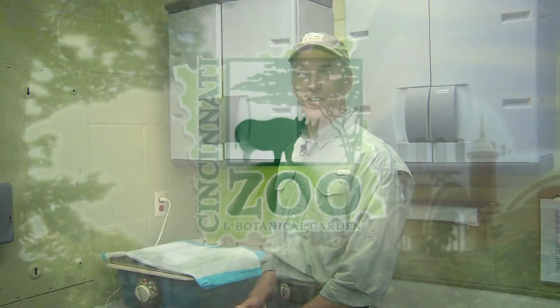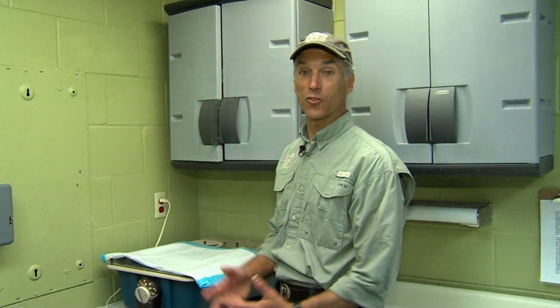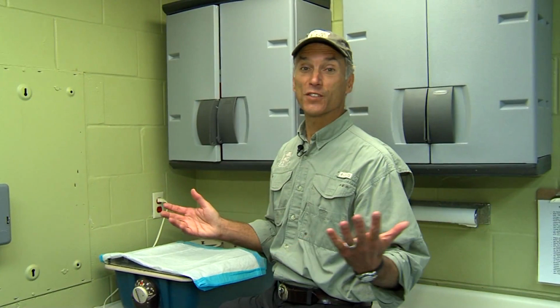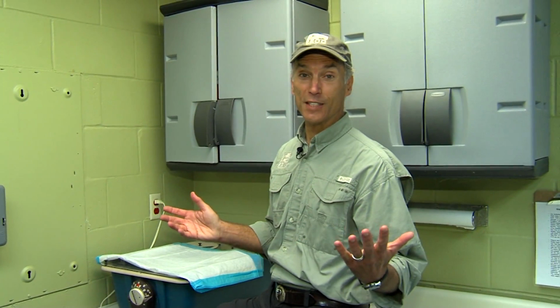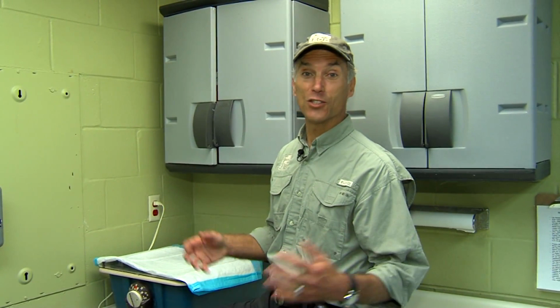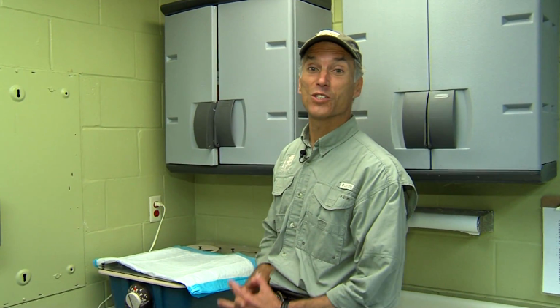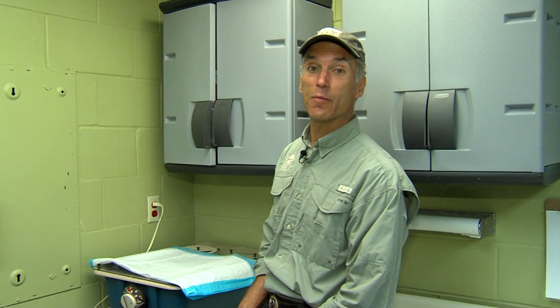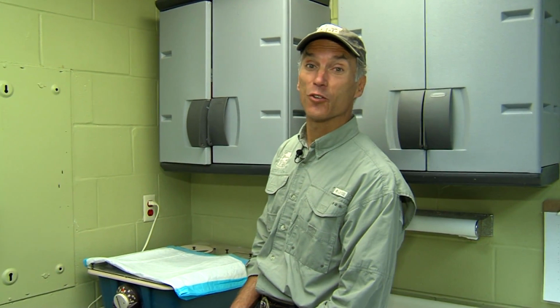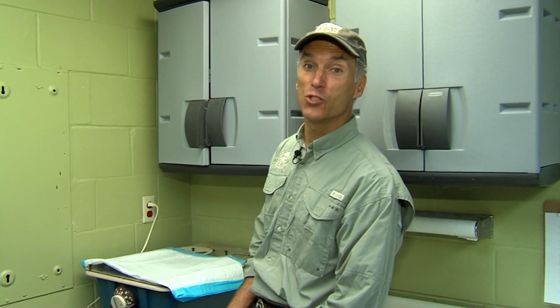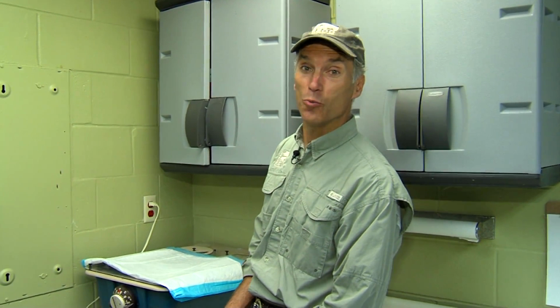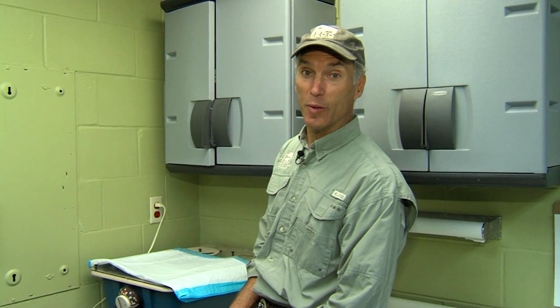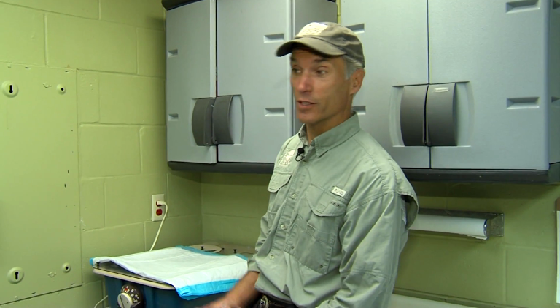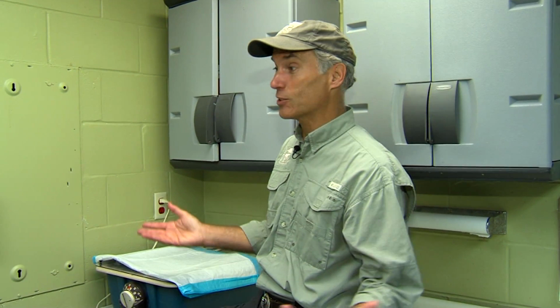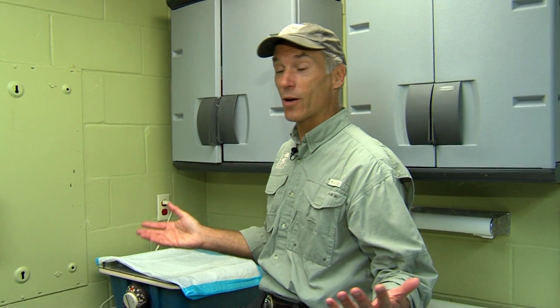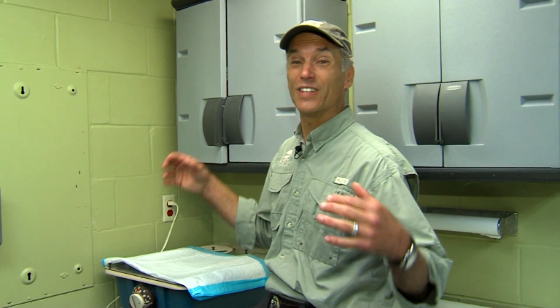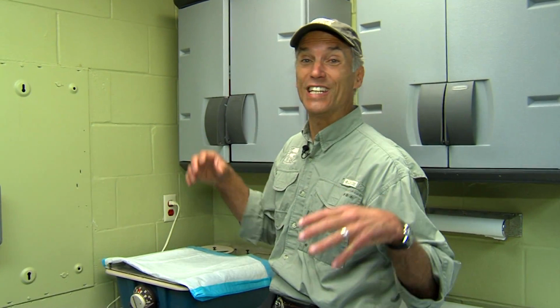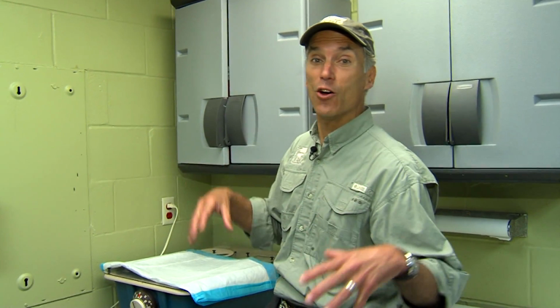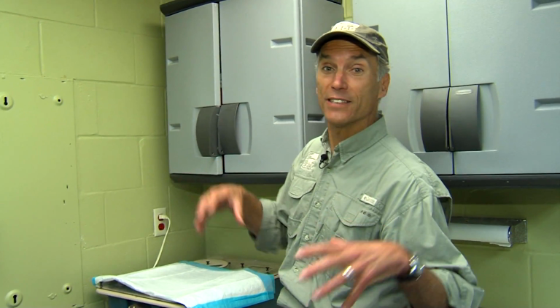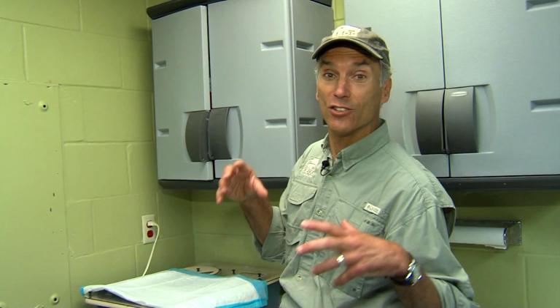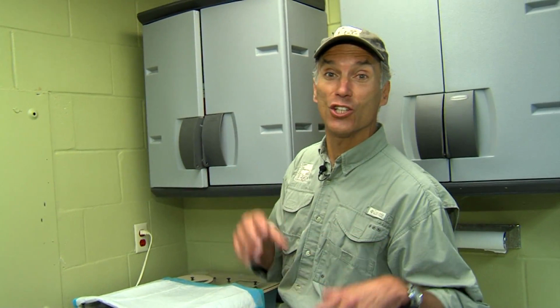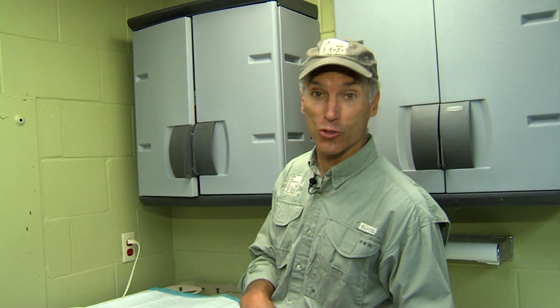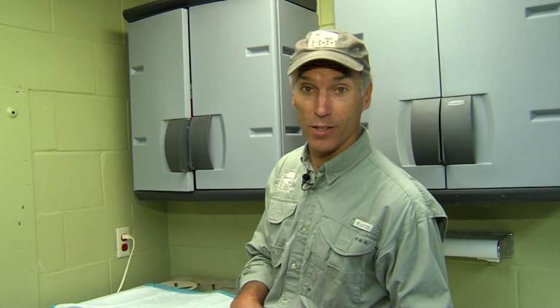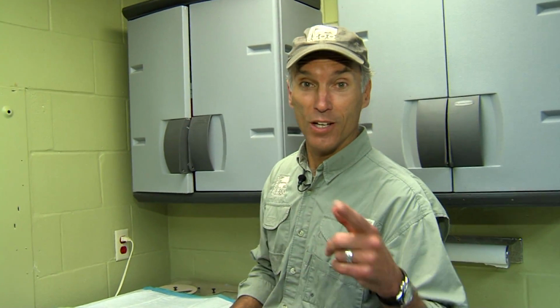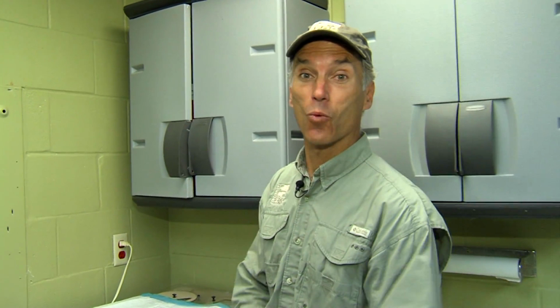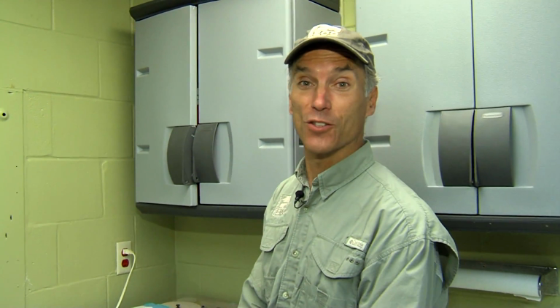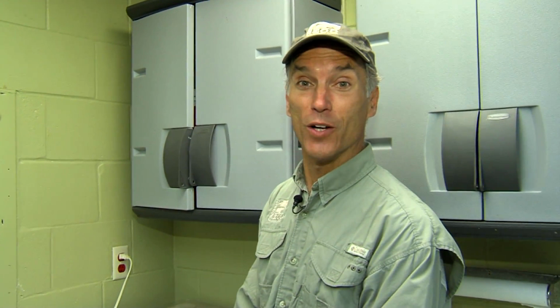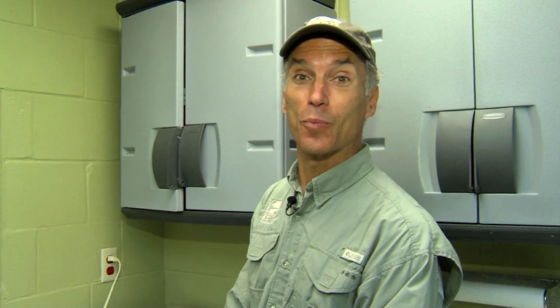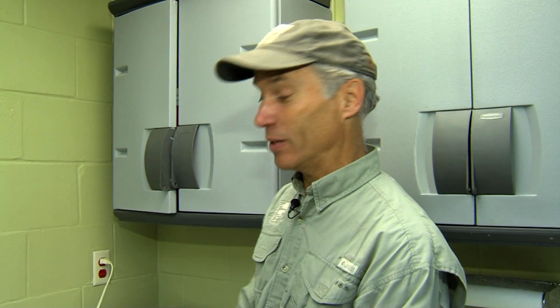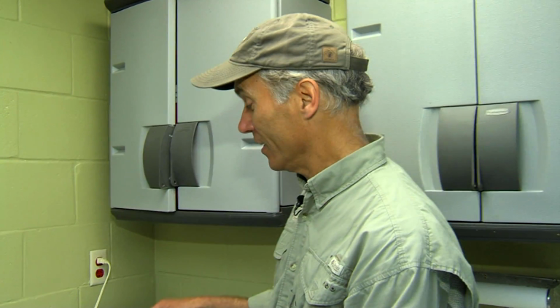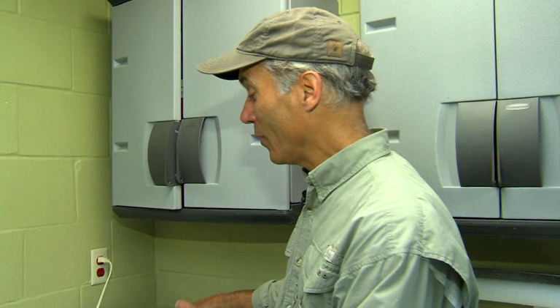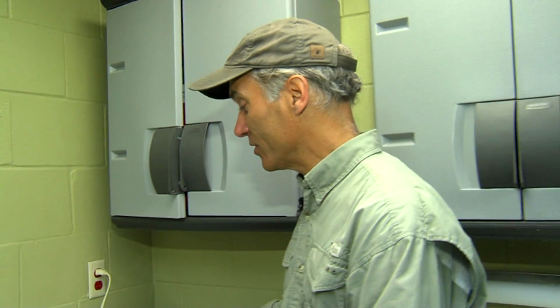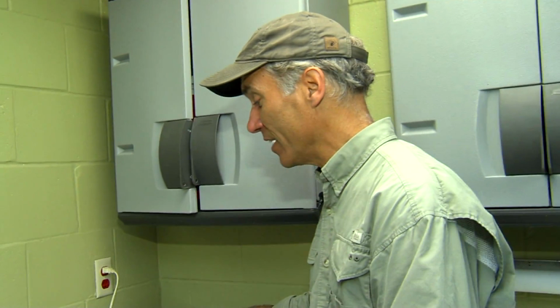Of course, the Cincinnati Zoo is famous for zoo babies, and that's why we're in the neonatology nursery of our Wings of Wonder bird building. Wait till you see this.